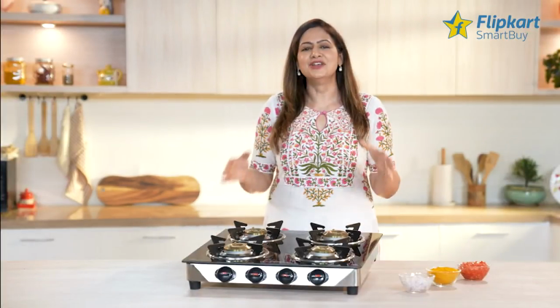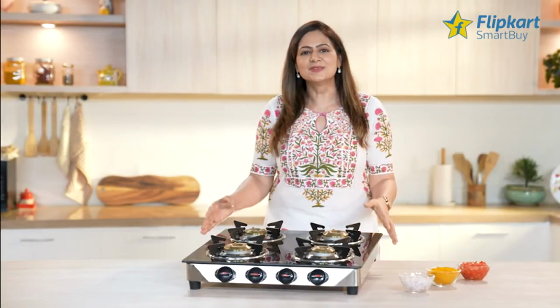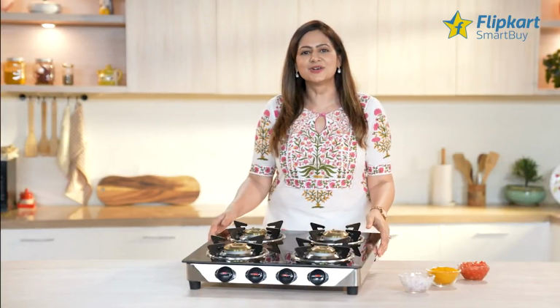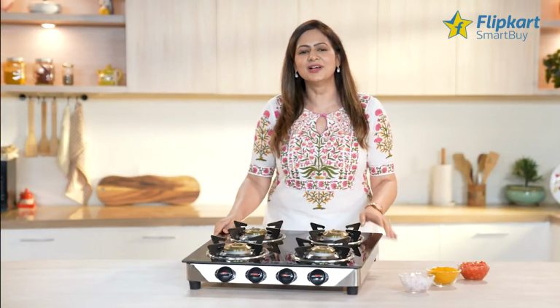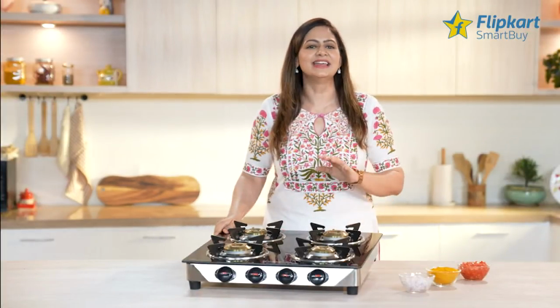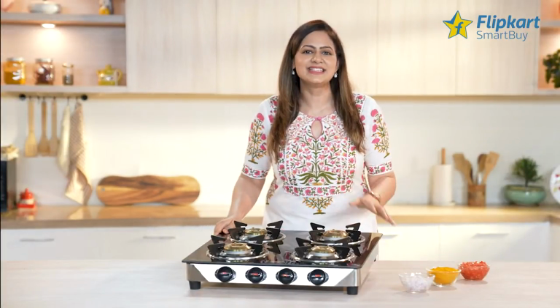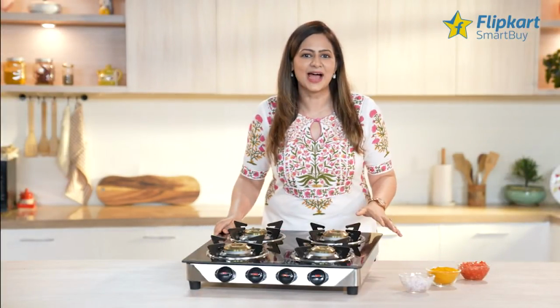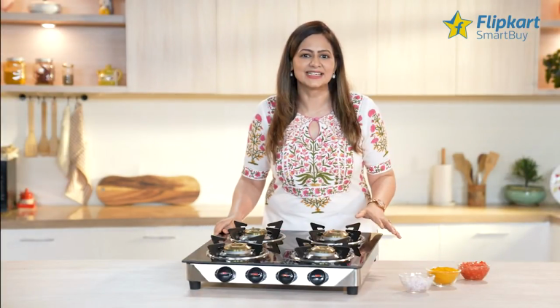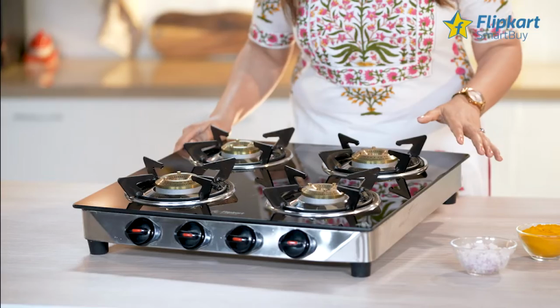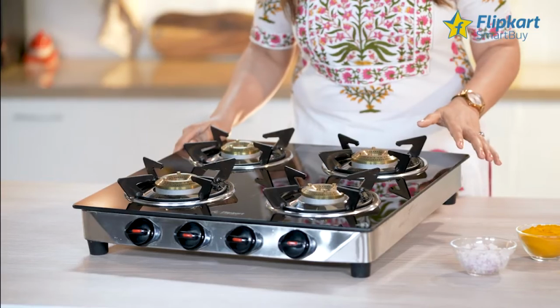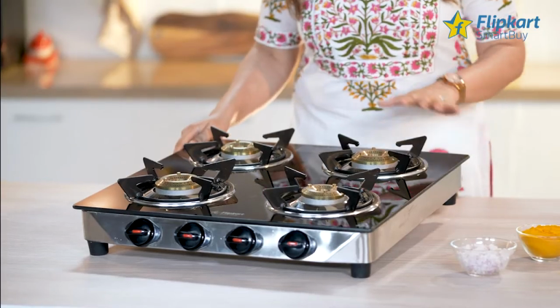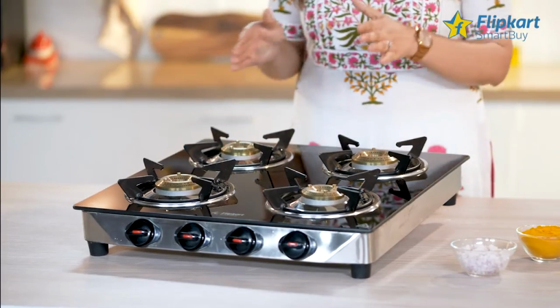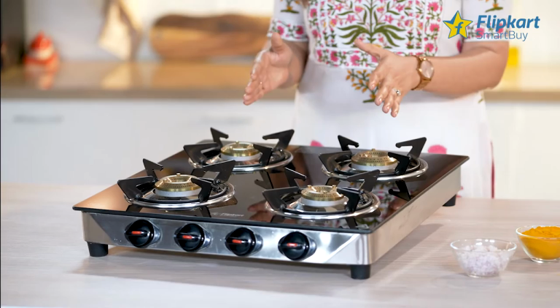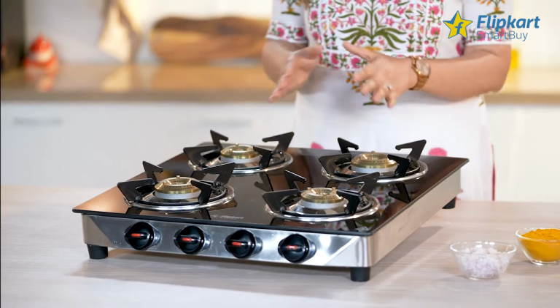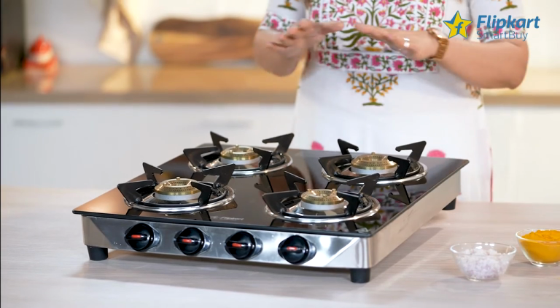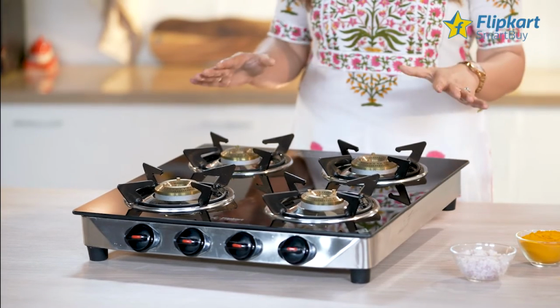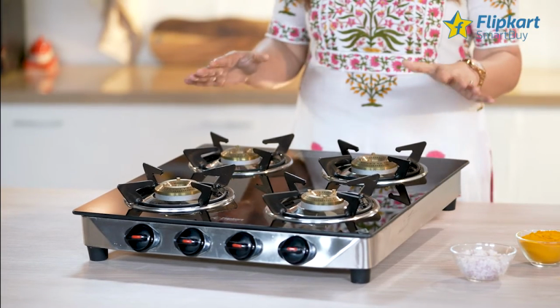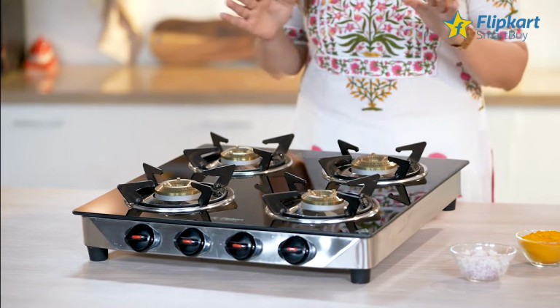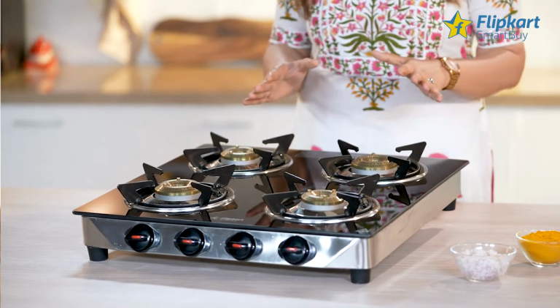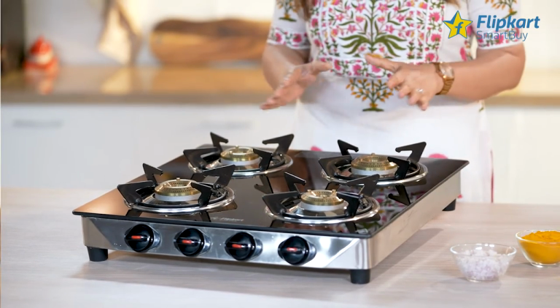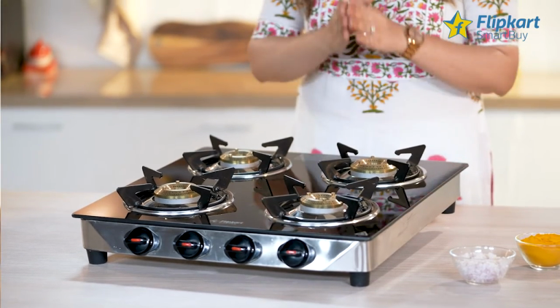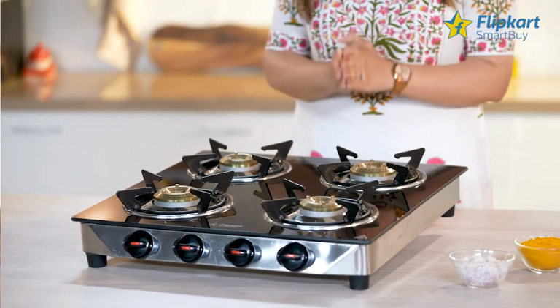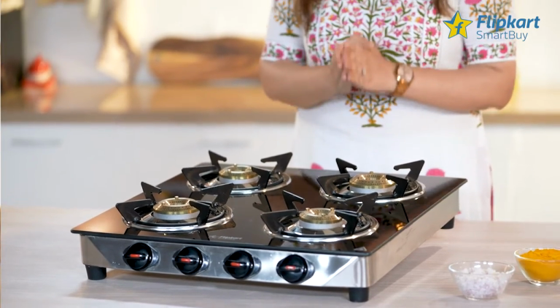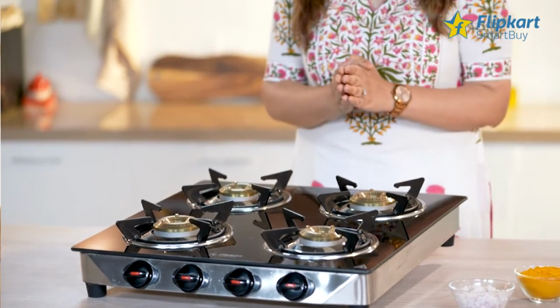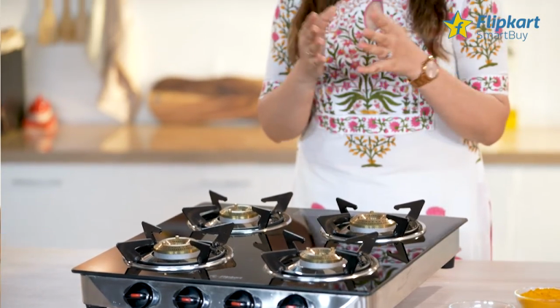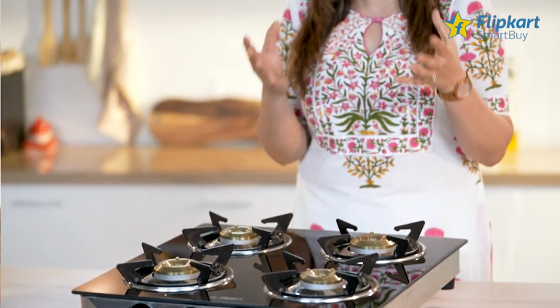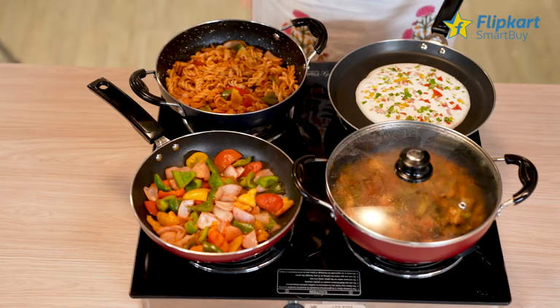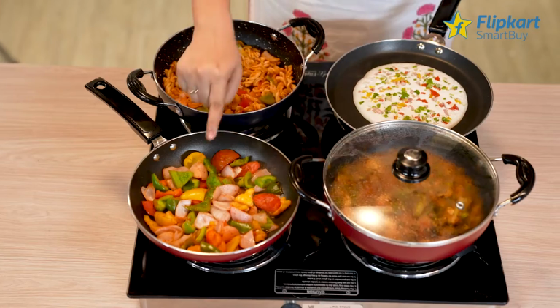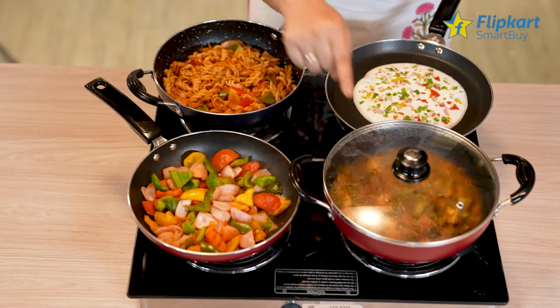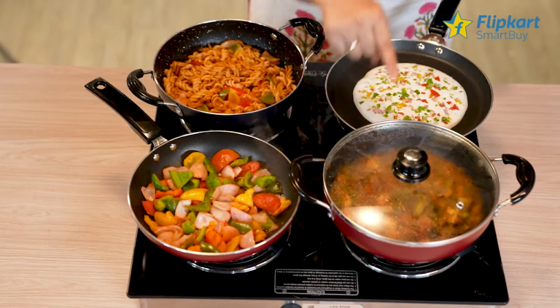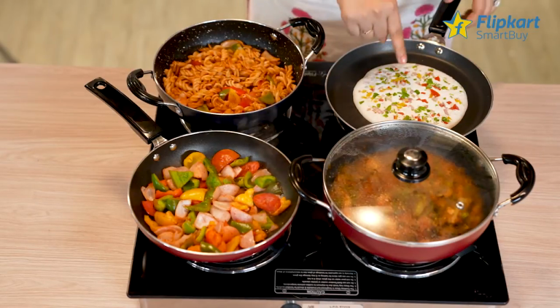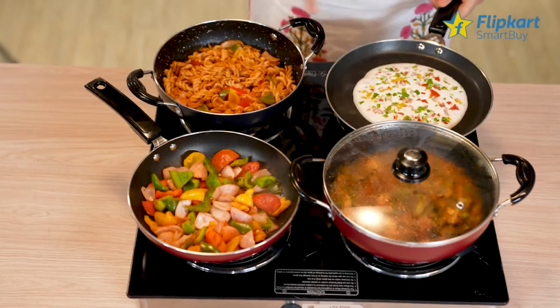The knobs are durable and easy to handle, and the spacing between the burners is good enough, allowing you to use 4 large capacity utensils at a time.